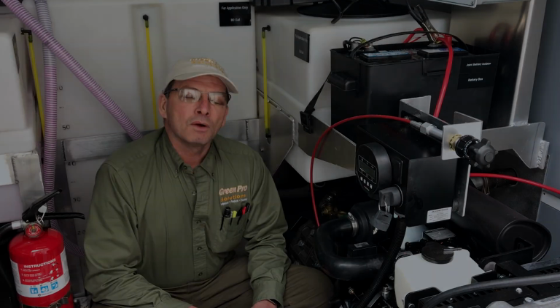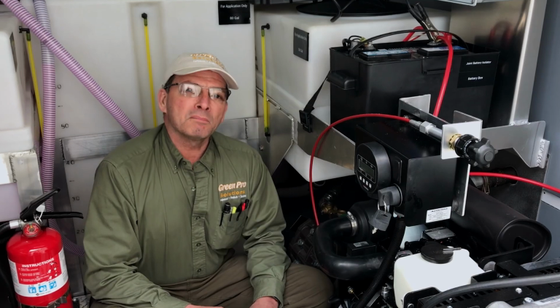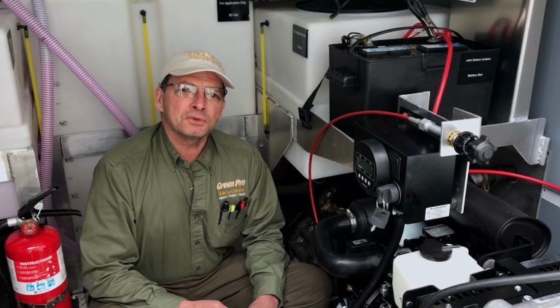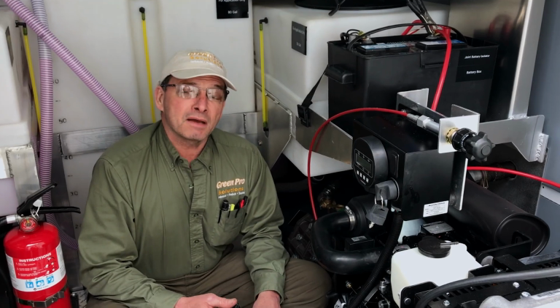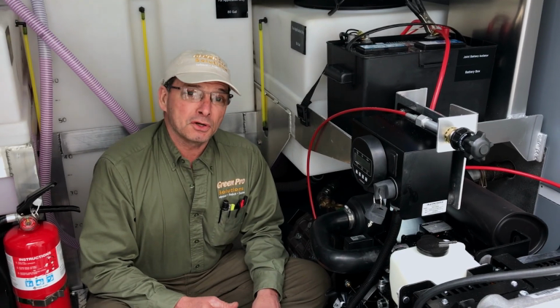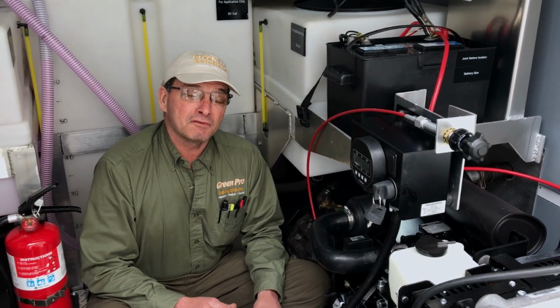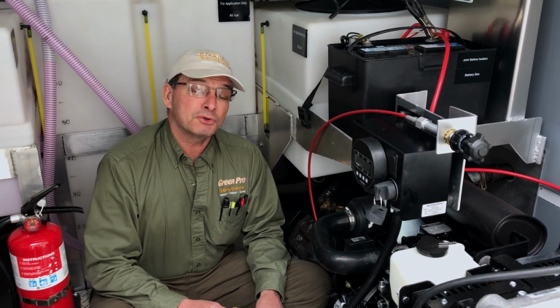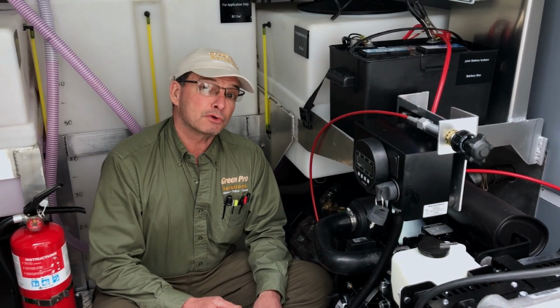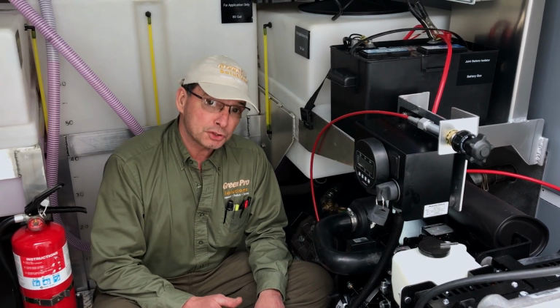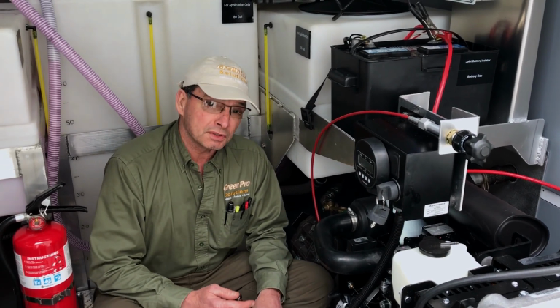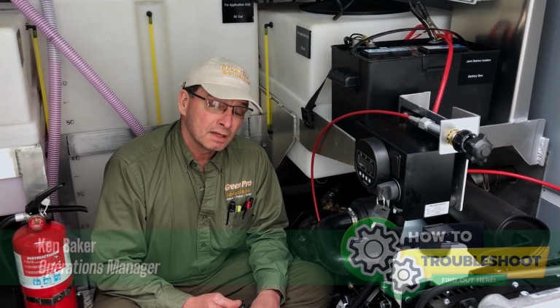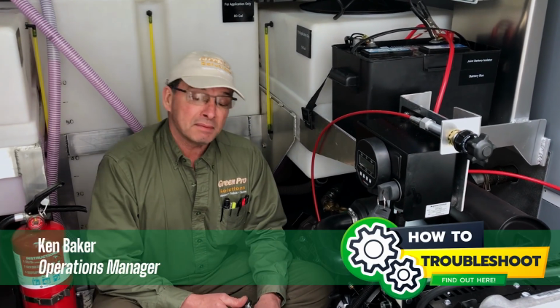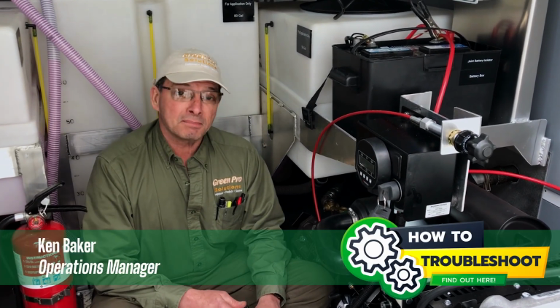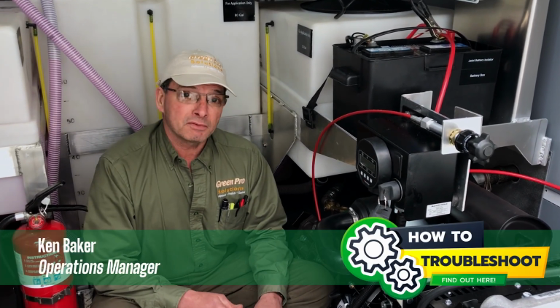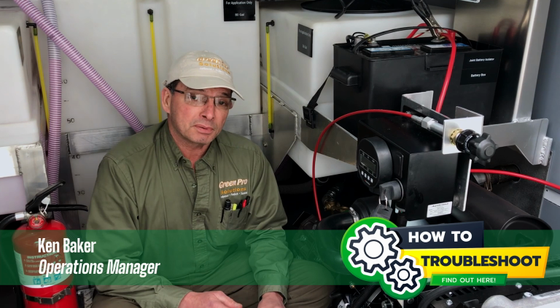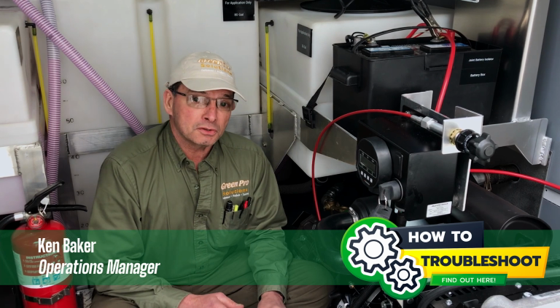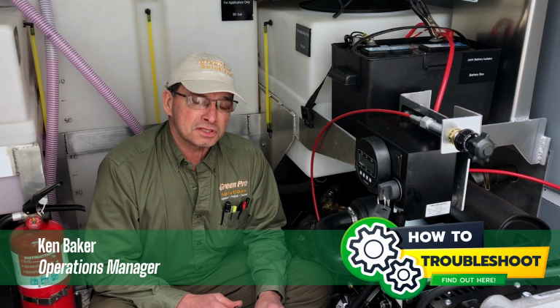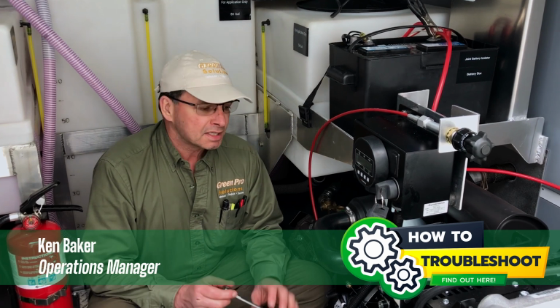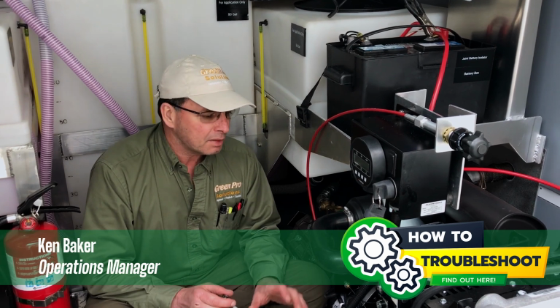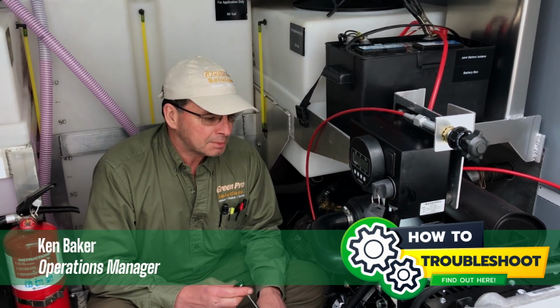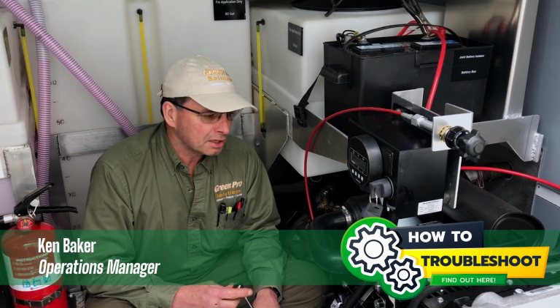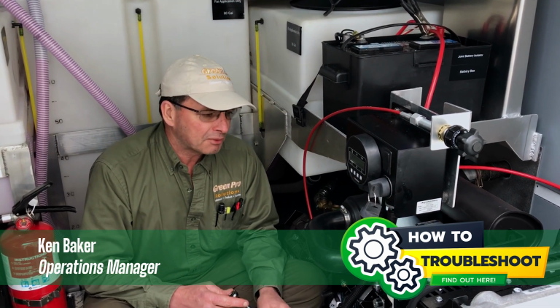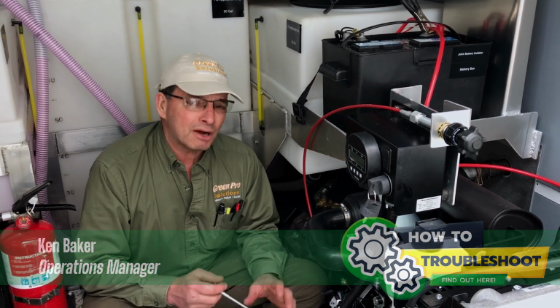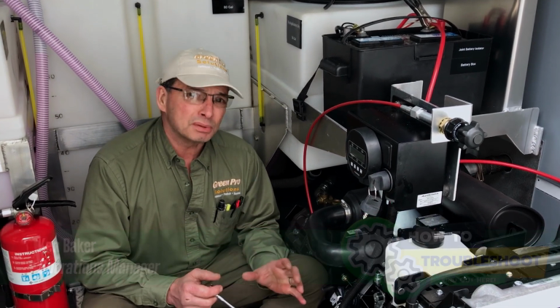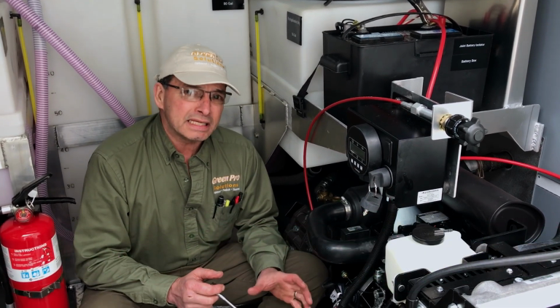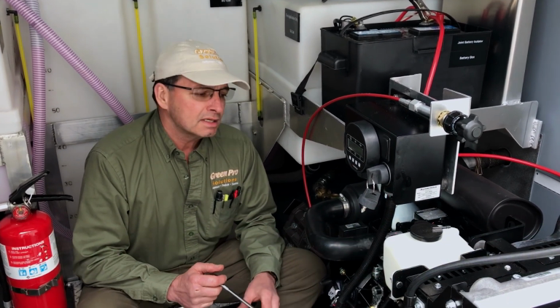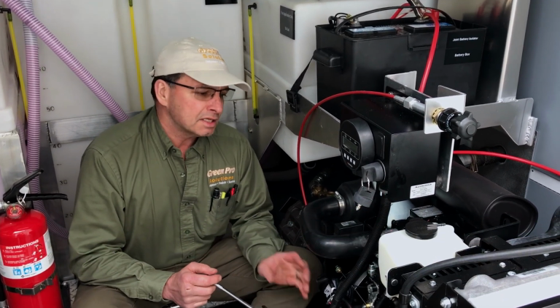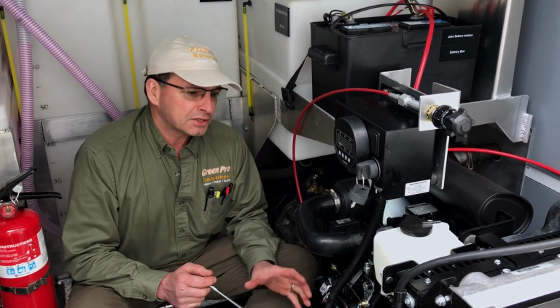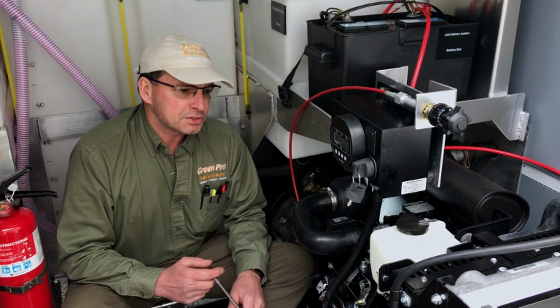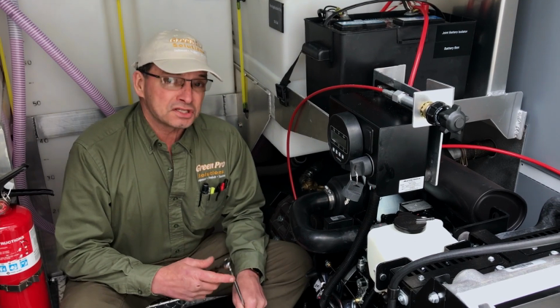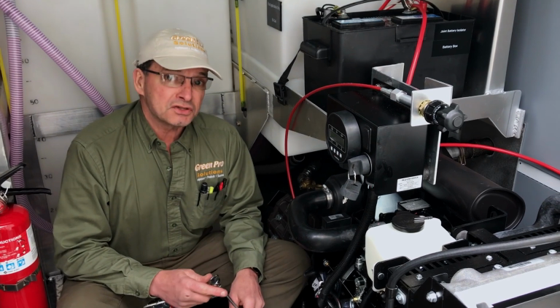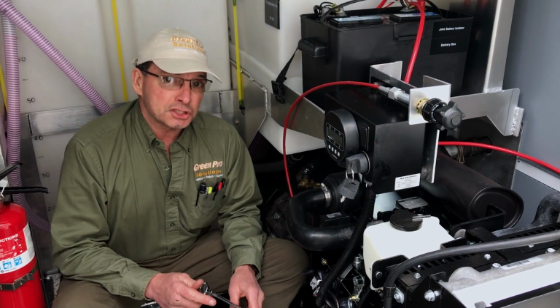Welcome back to another episode of How to Troubleshoot. My name is Ken Baker from Green Post Solutions and today we're going to be talking about how to bleed the injectors on this diesel engine.